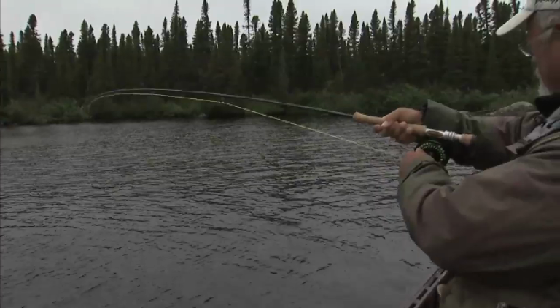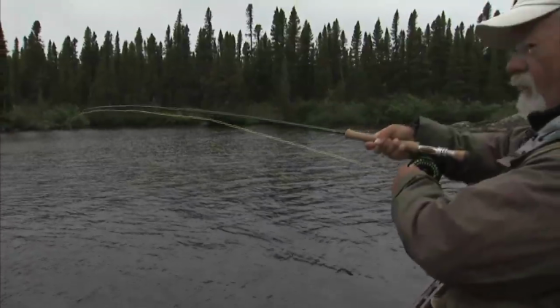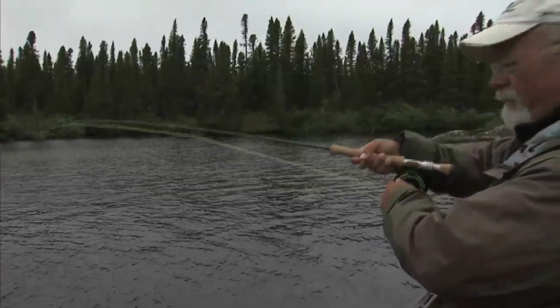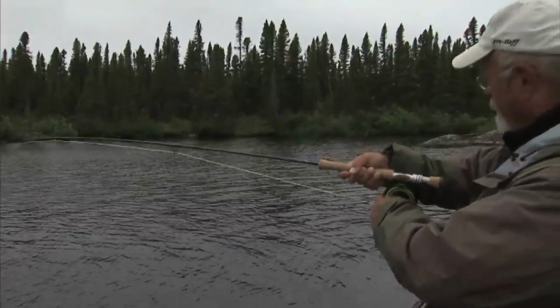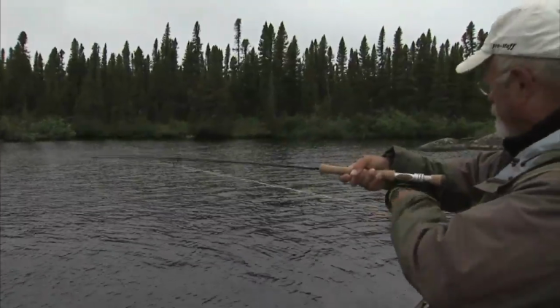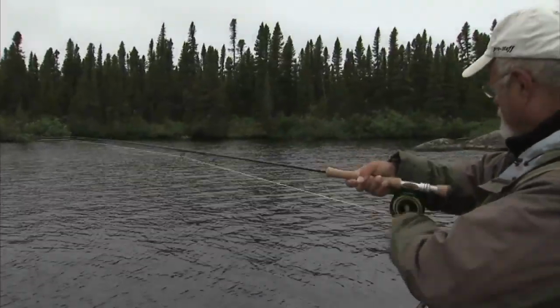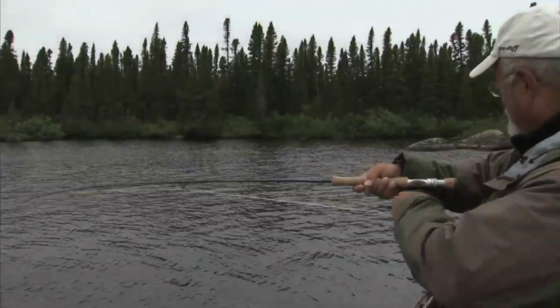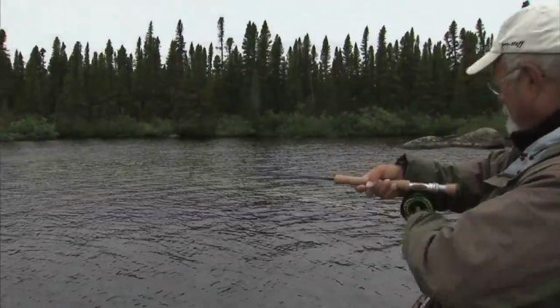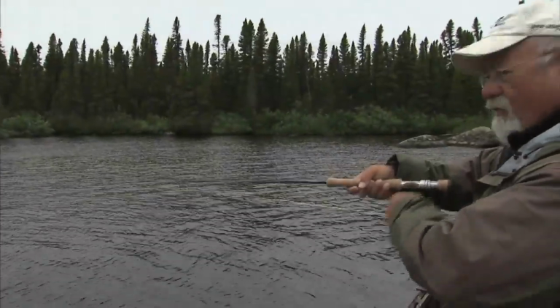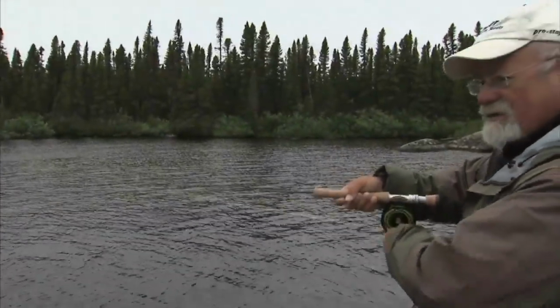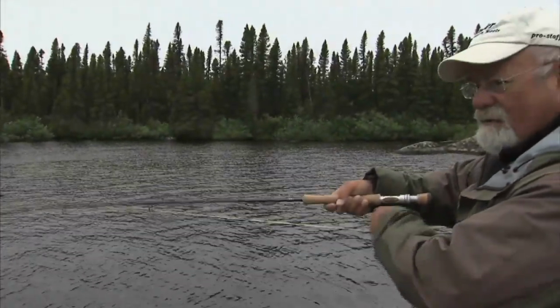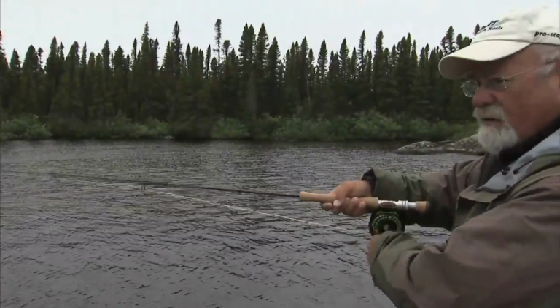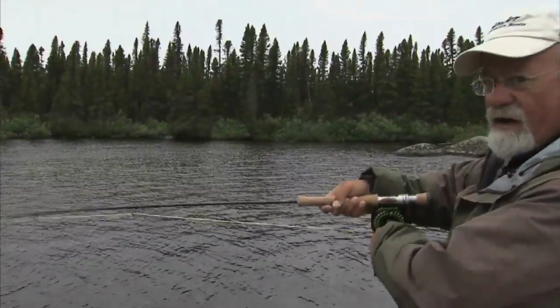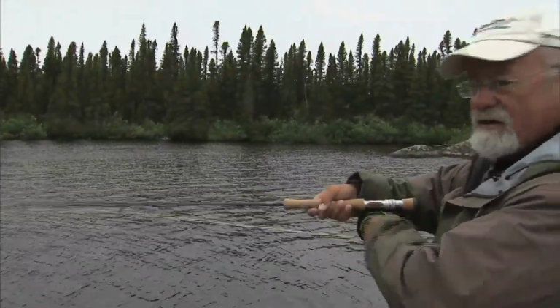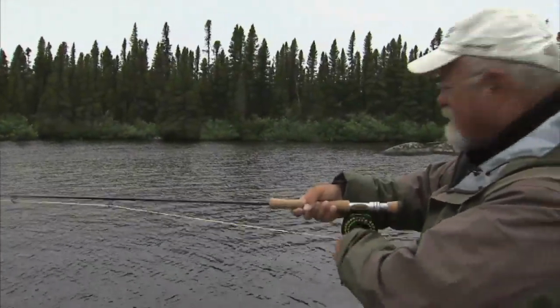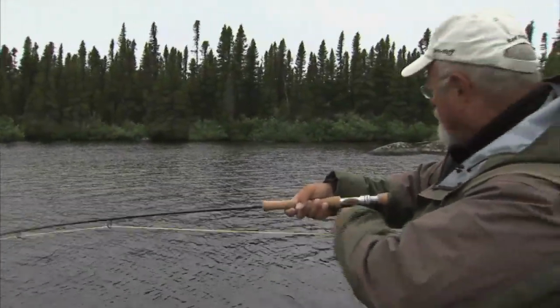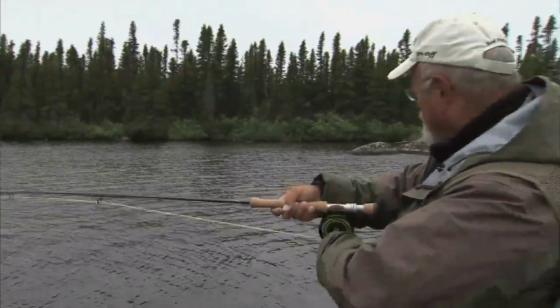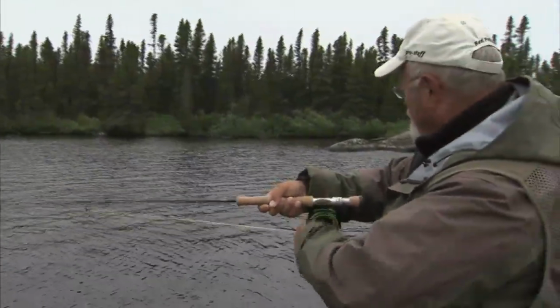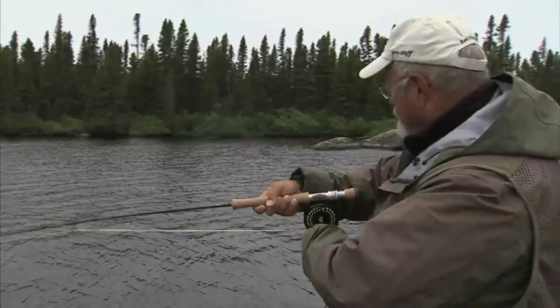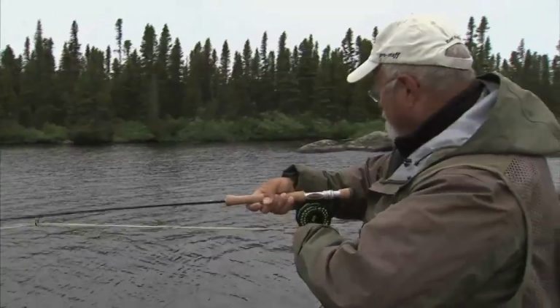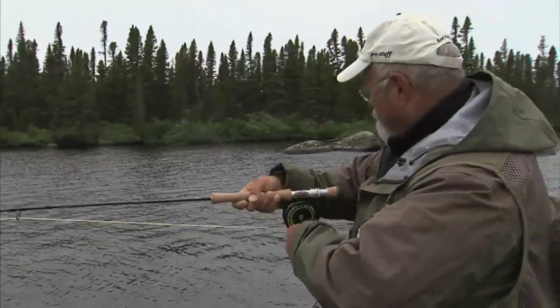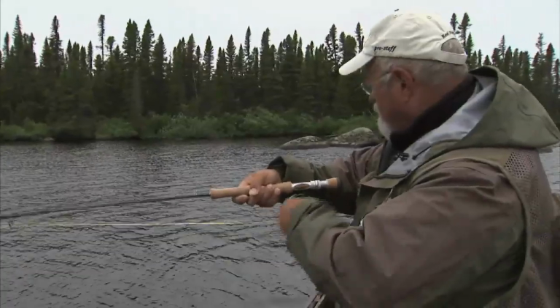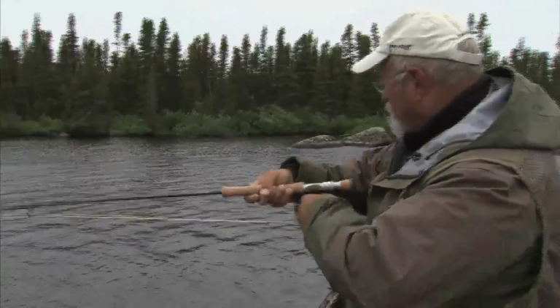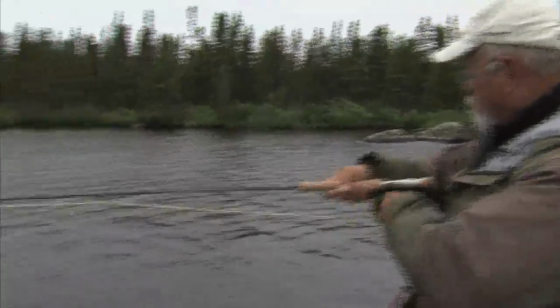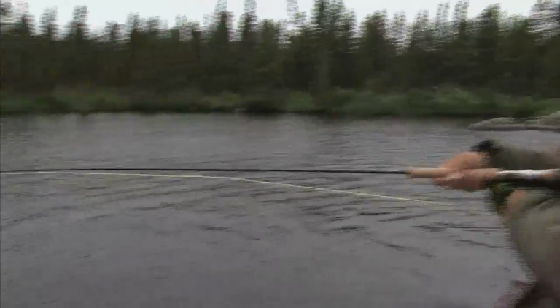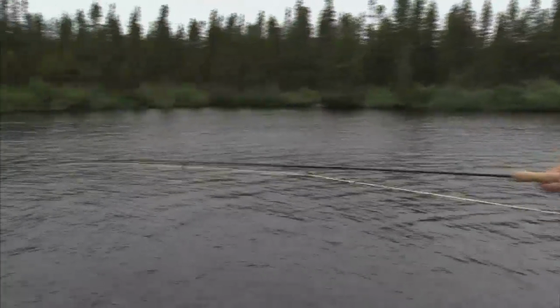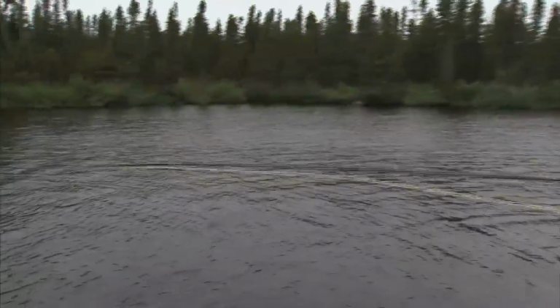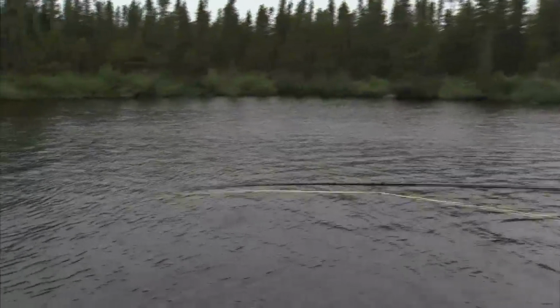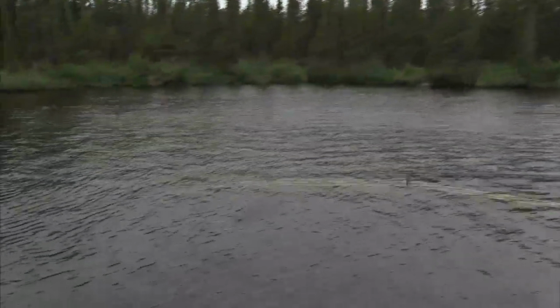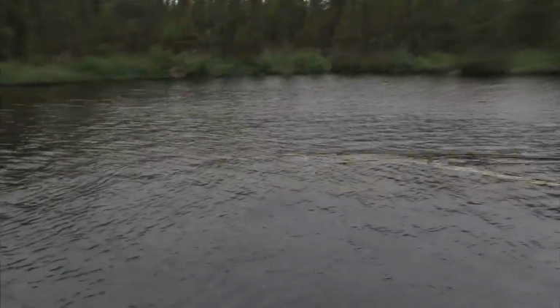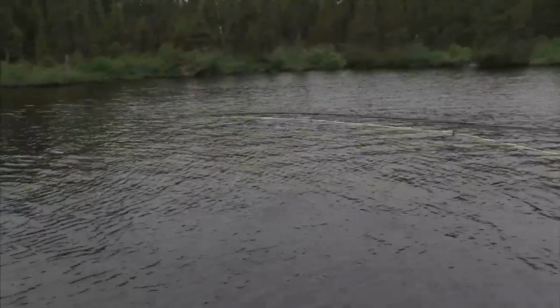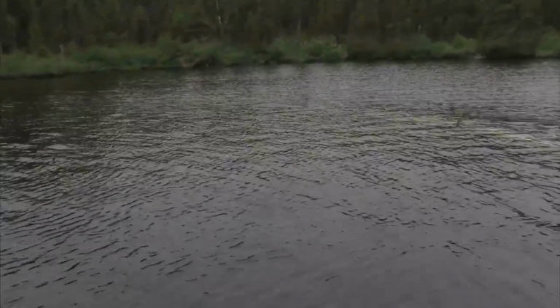Oh my goodness, this is absolutely fantastic. Brook trout — large brook trout like this on dry flies.